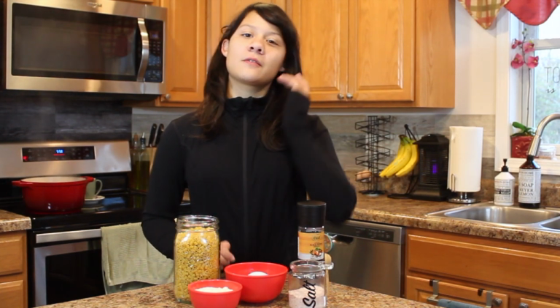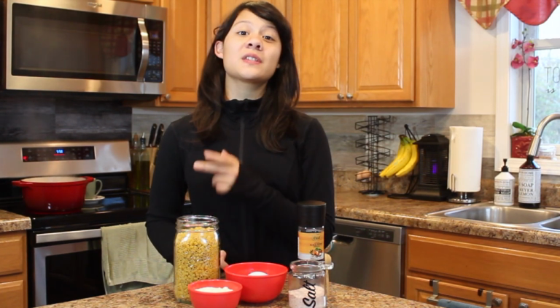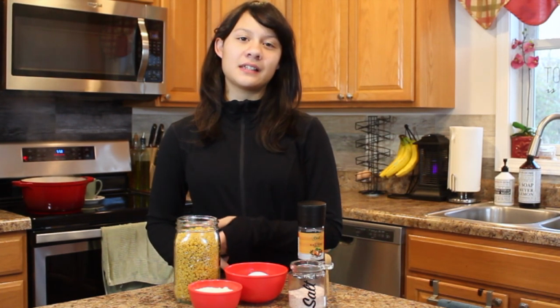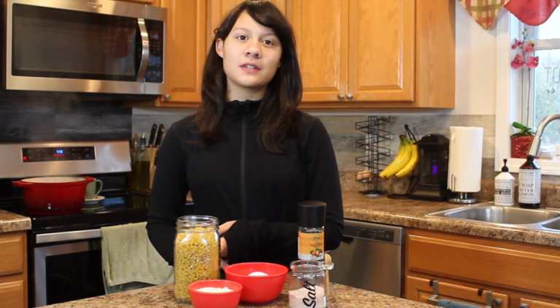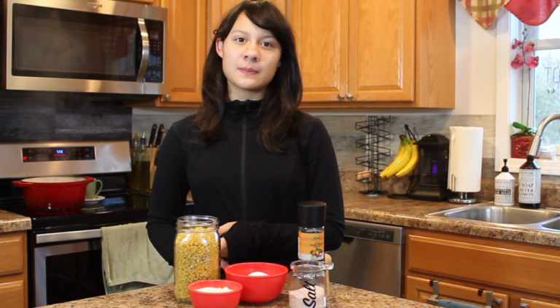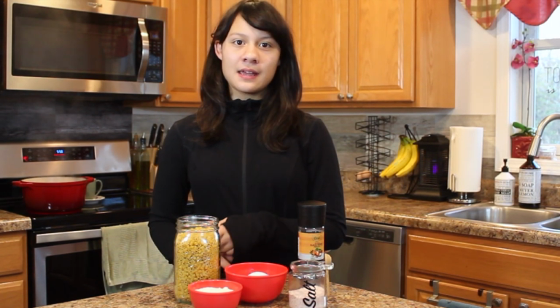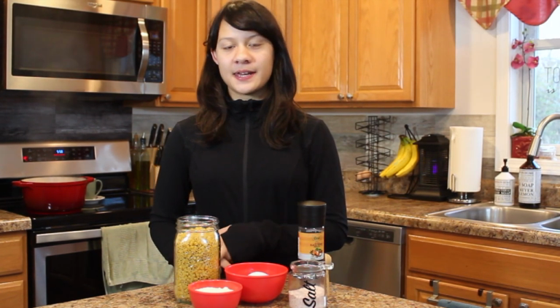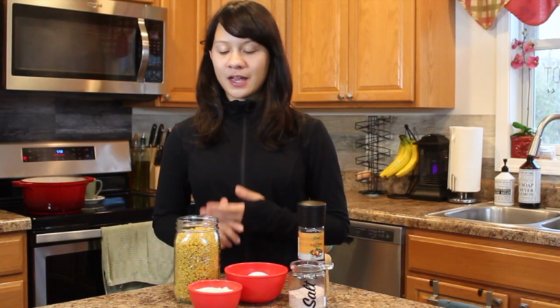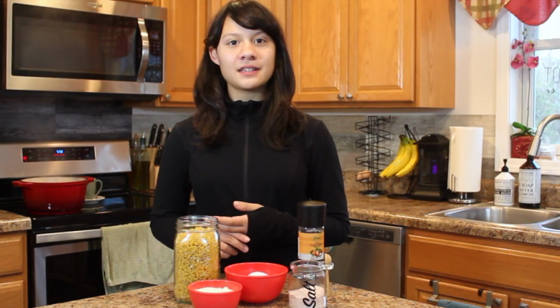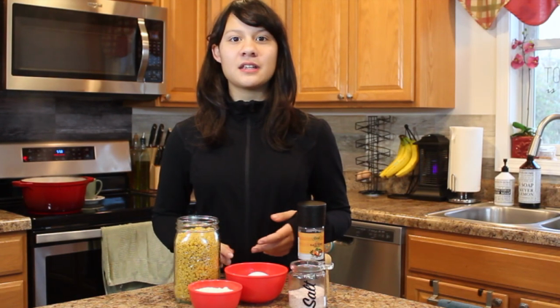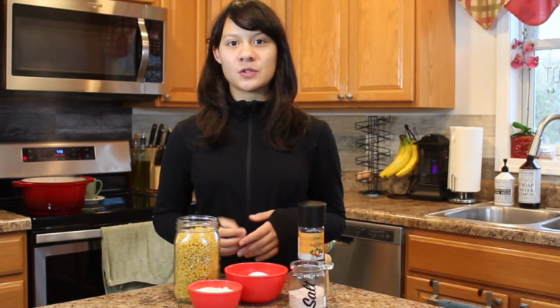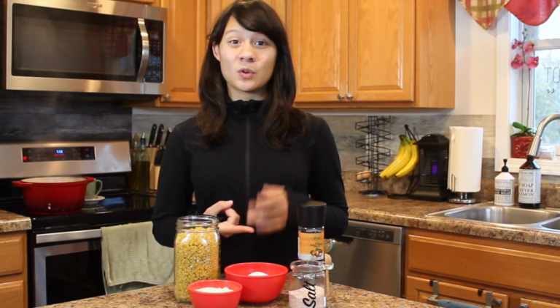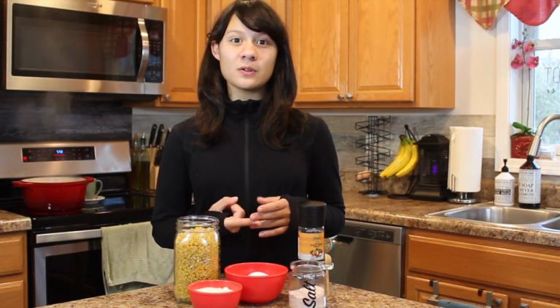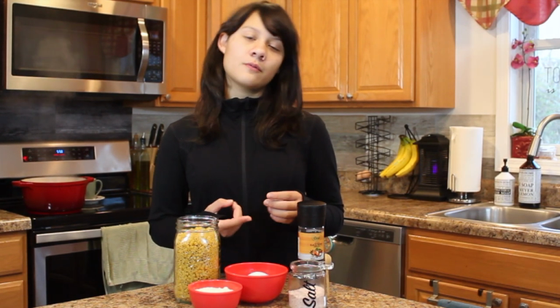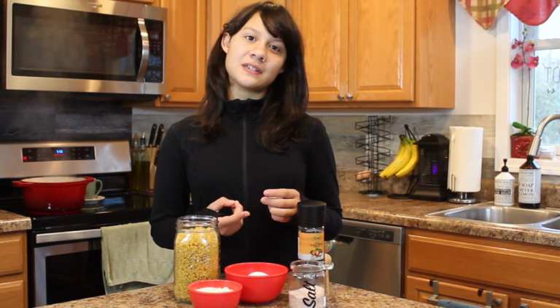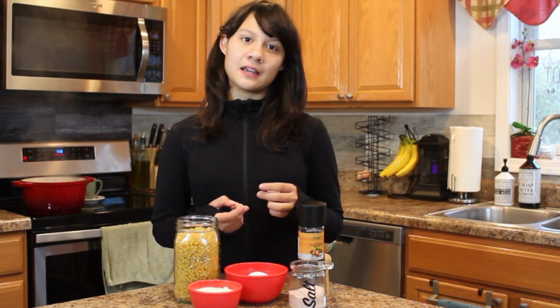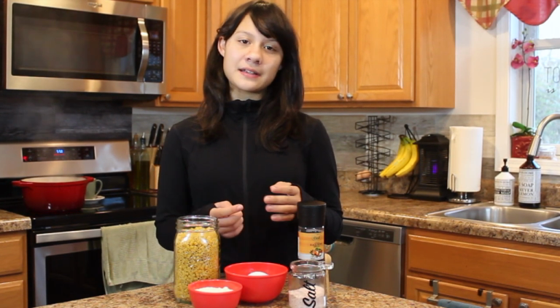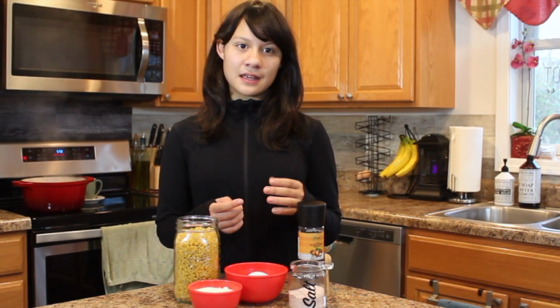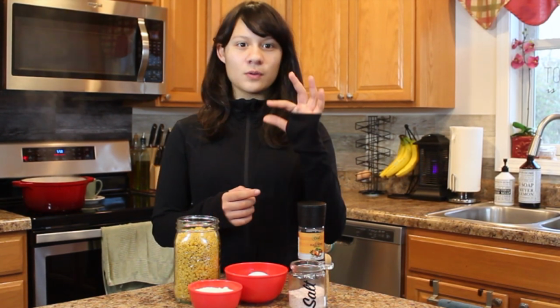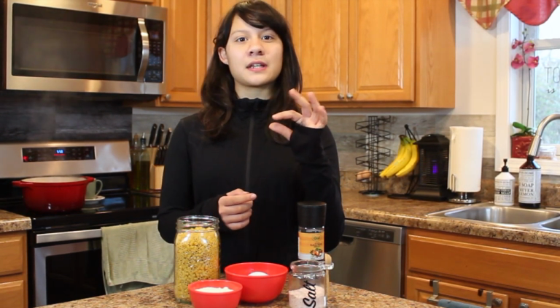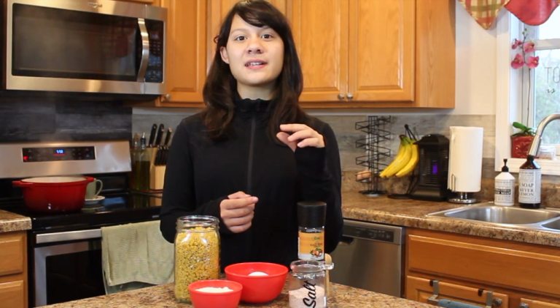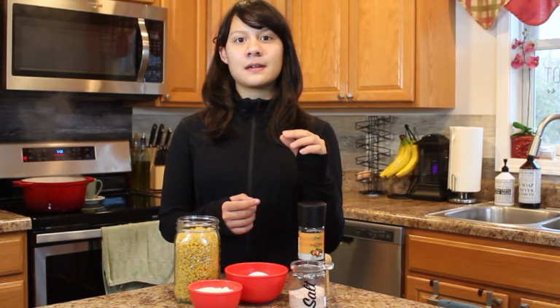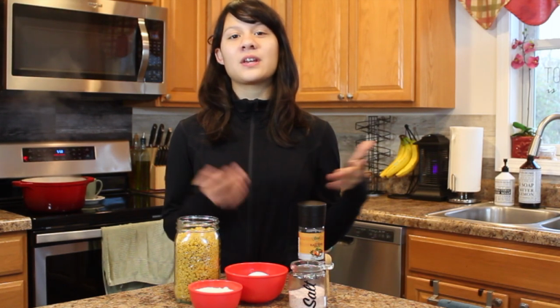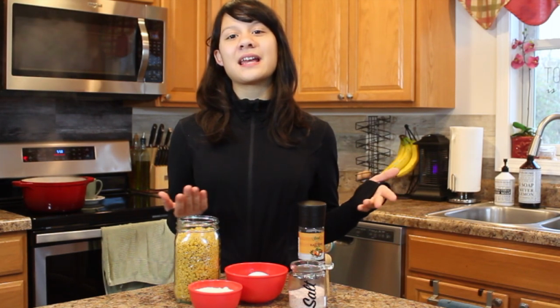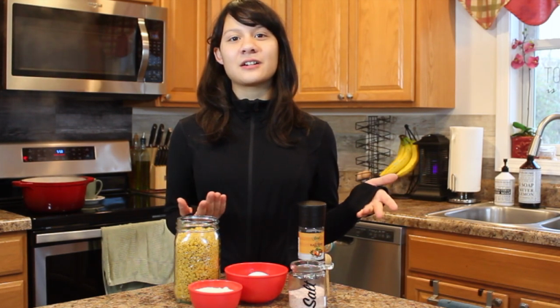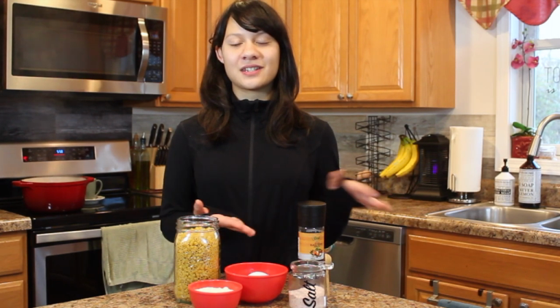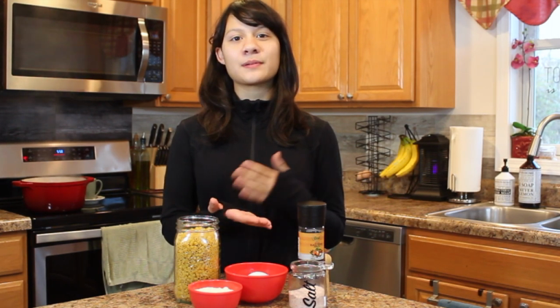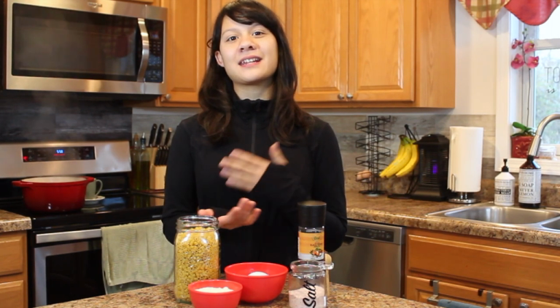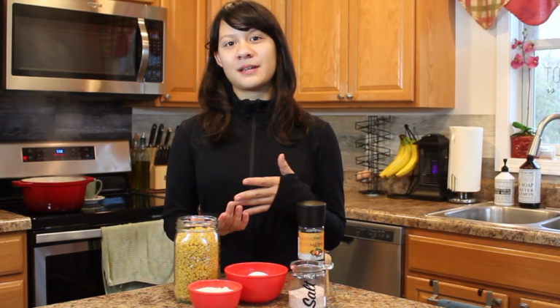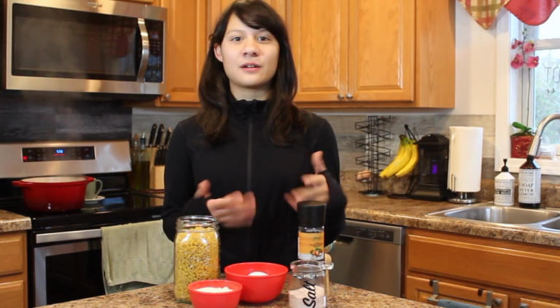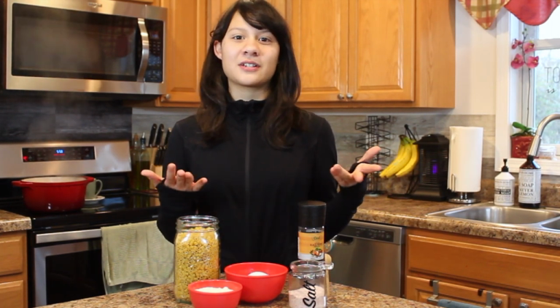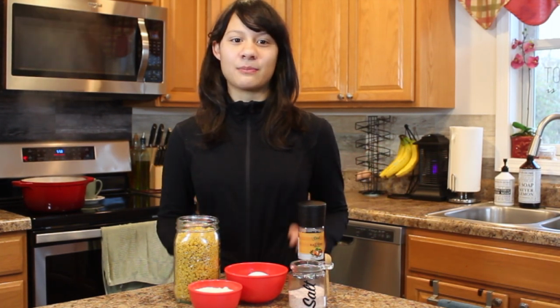We're using ditalini for this recipe, but if you can't find ditalini, you can also use orzo, which is a pasta that almost looks like rice. But if you can't find that either, you can just cut up spaghetti into little pieces and you'll pretty much get the same thing.